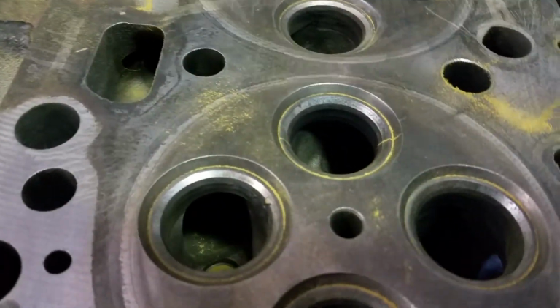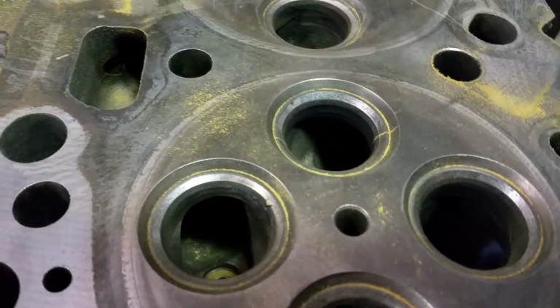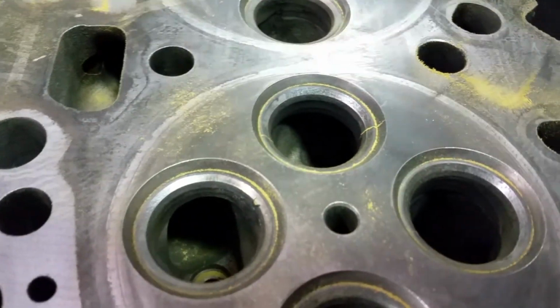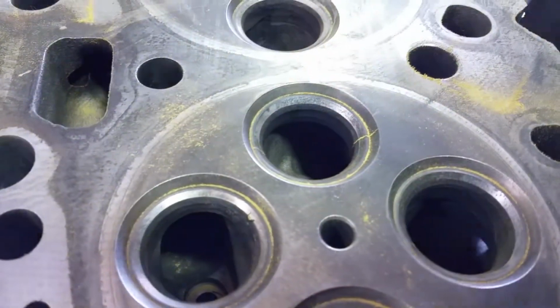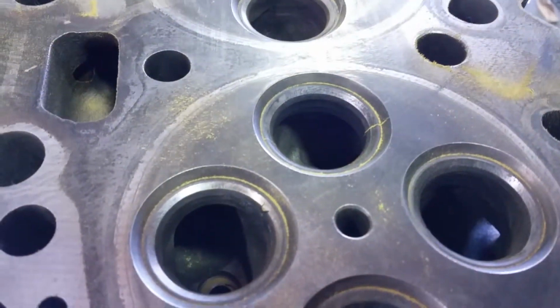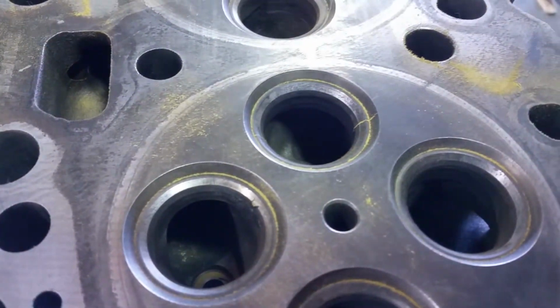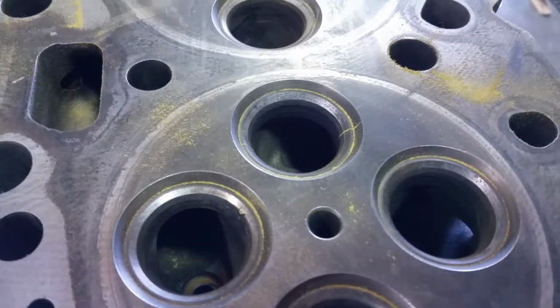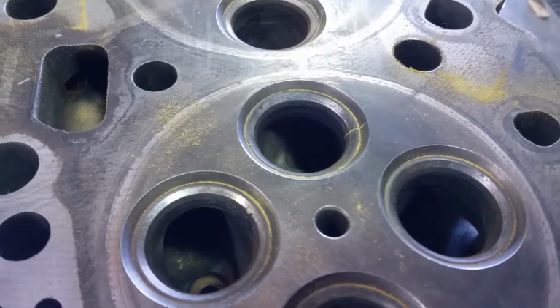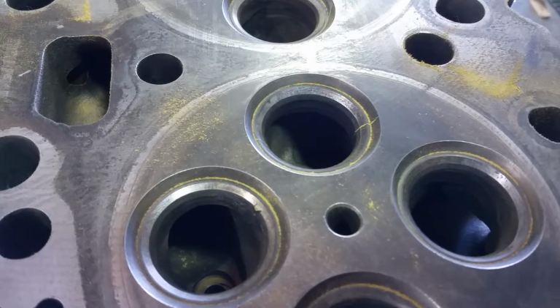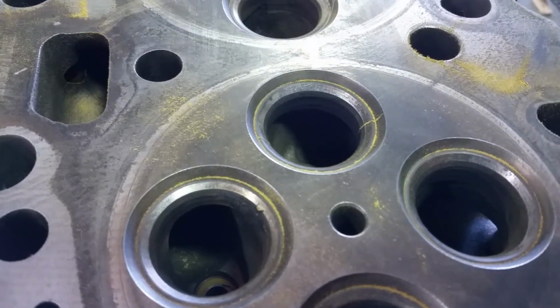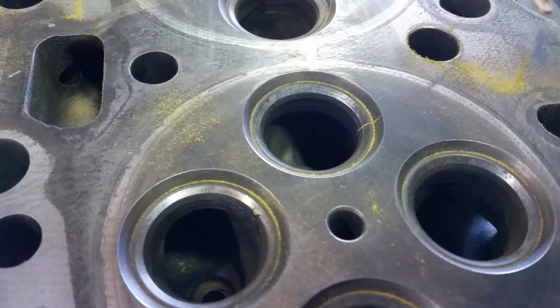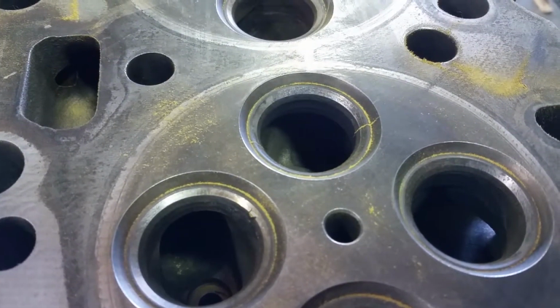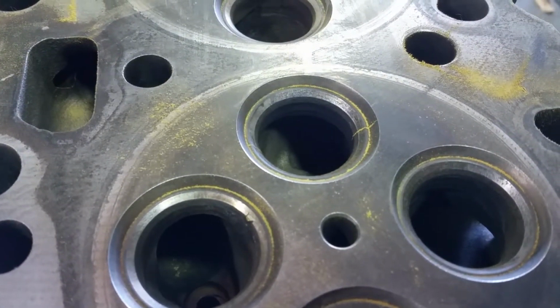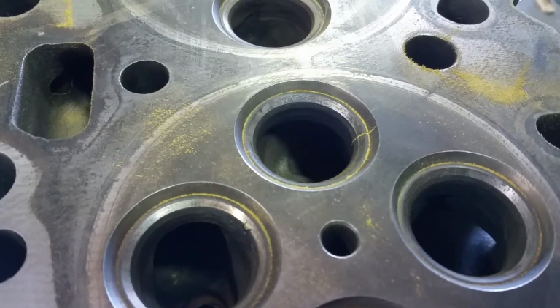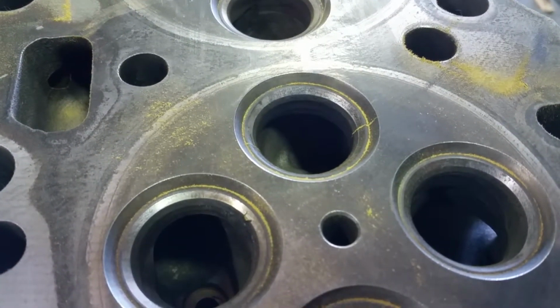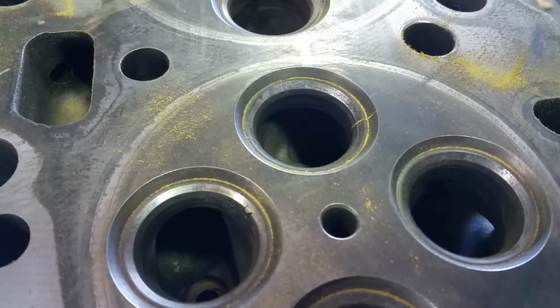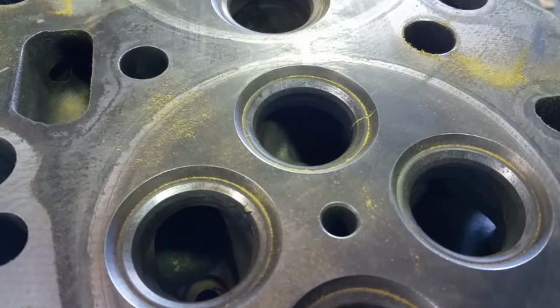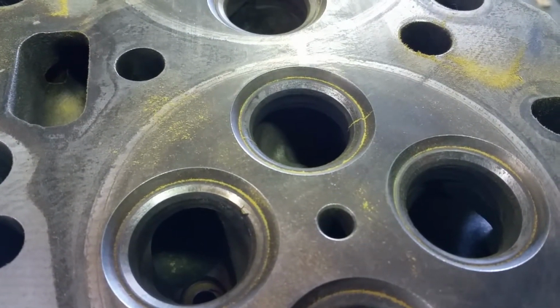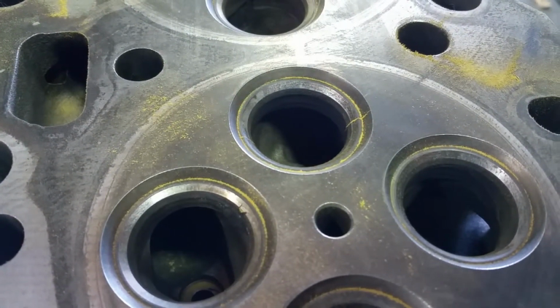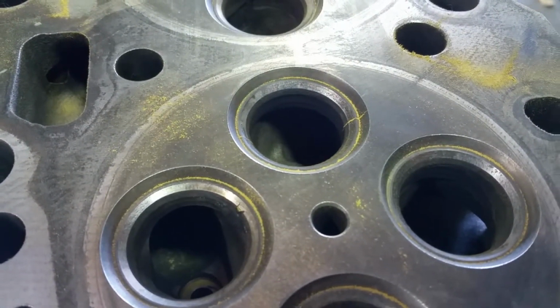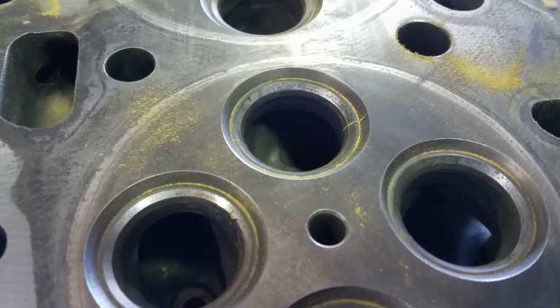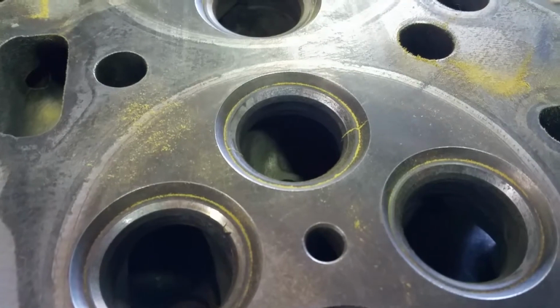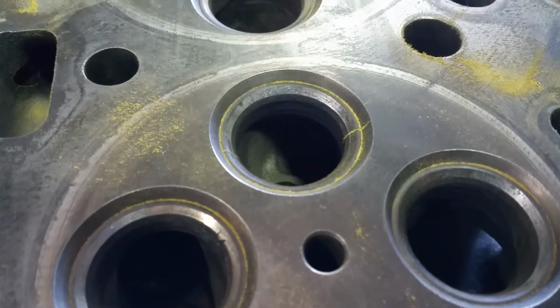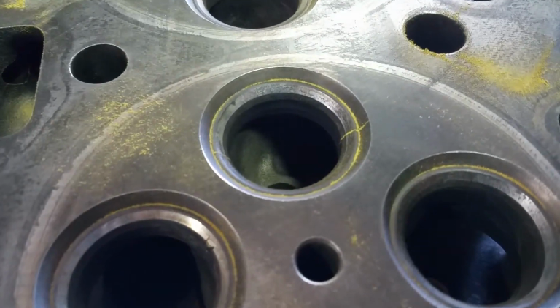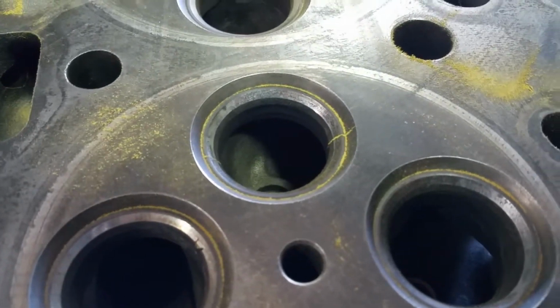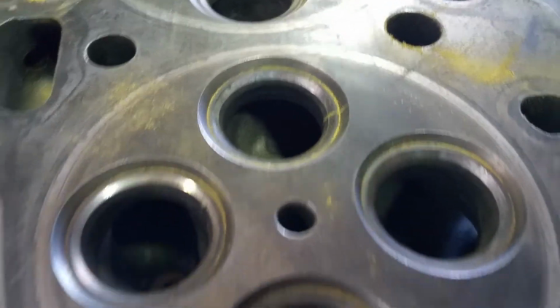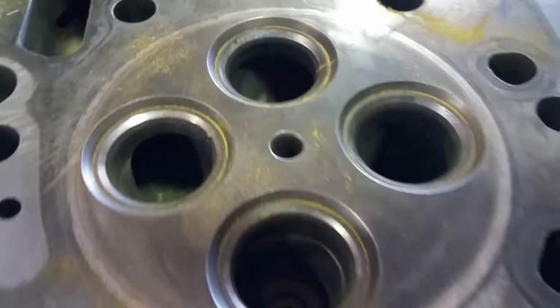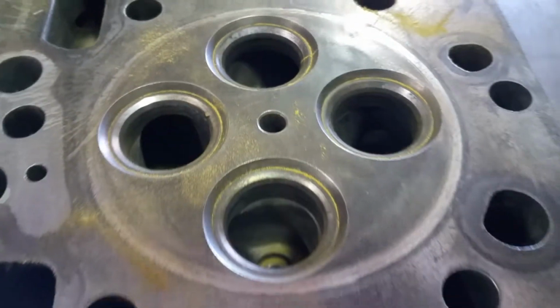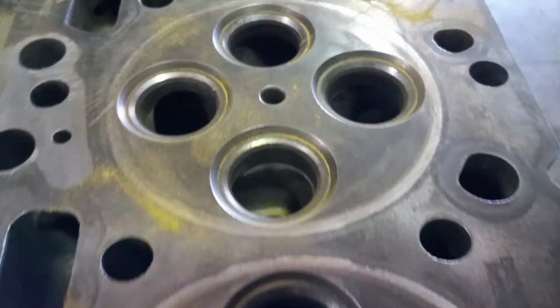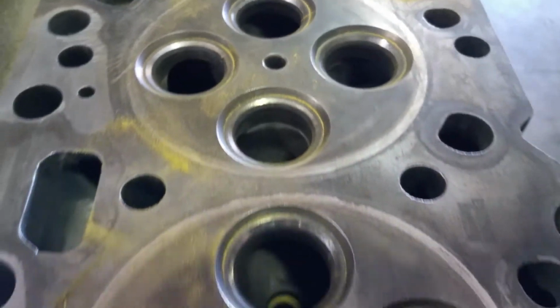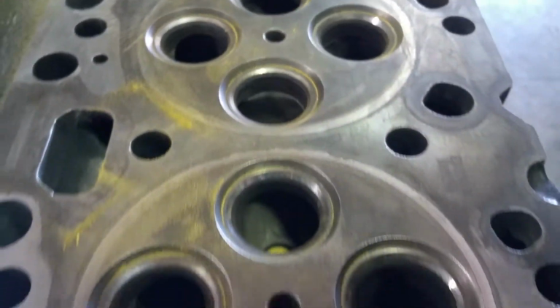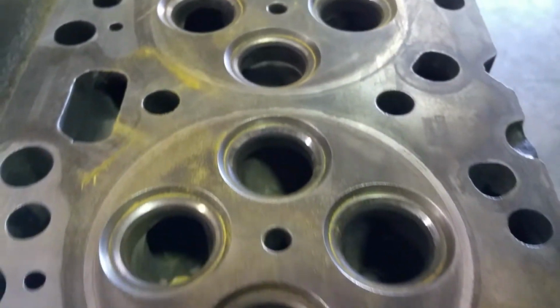There you go. So now they just did the magnet flux, and you can see the crack on the seats — it goes all the way across into the head.